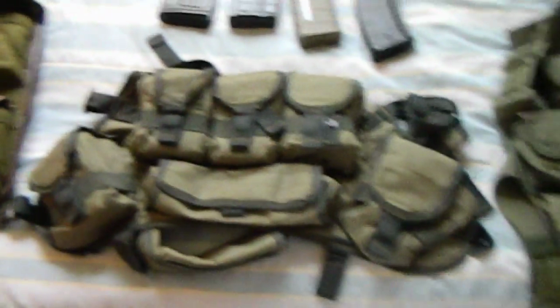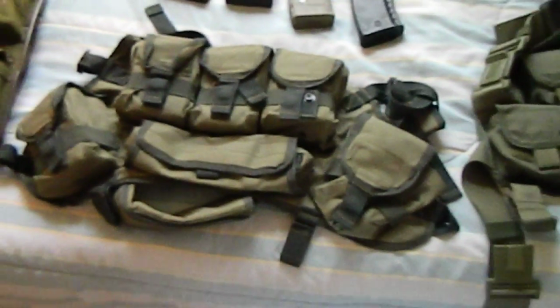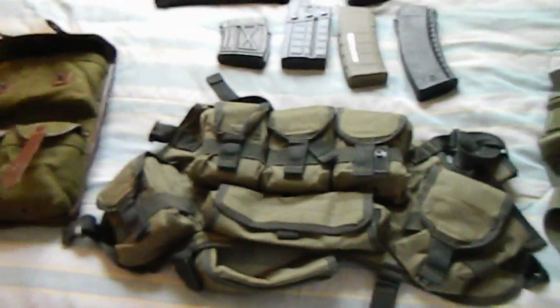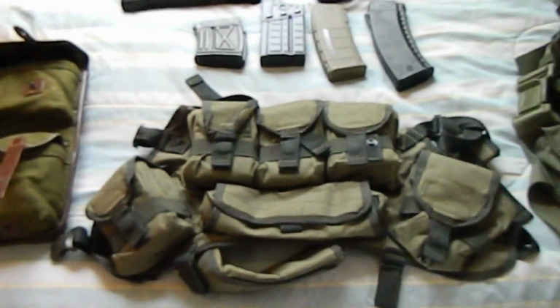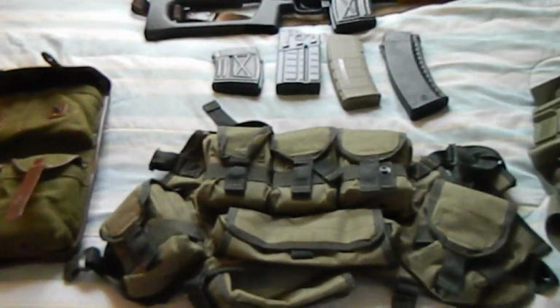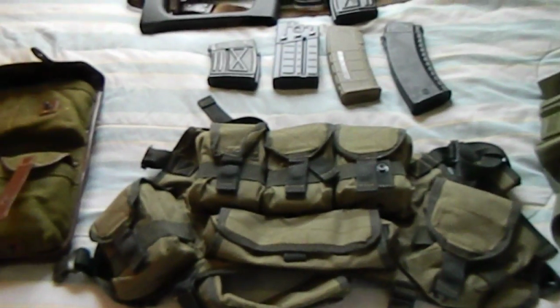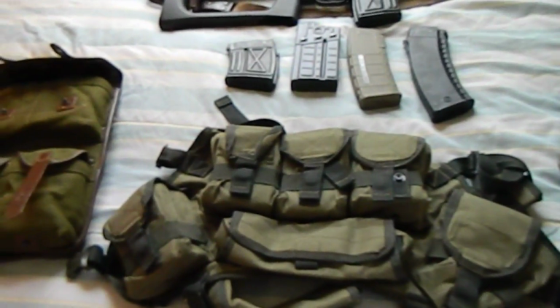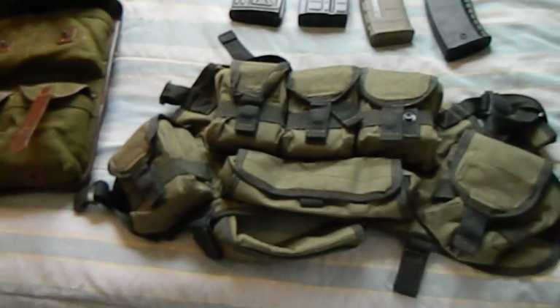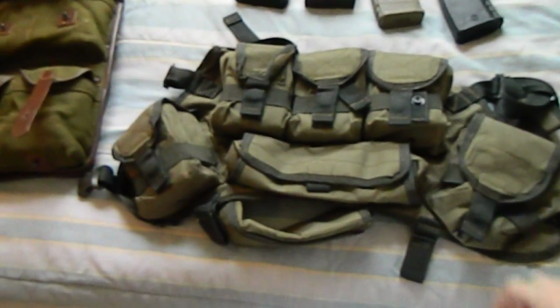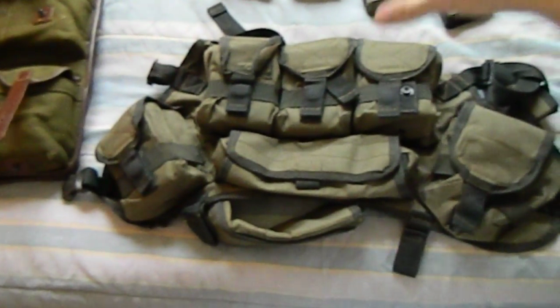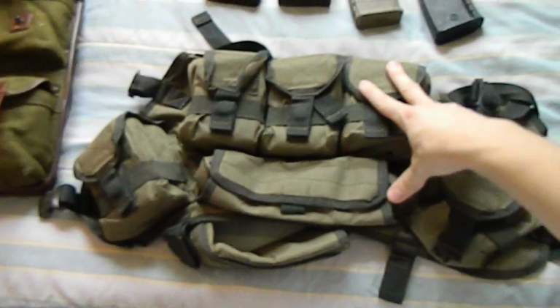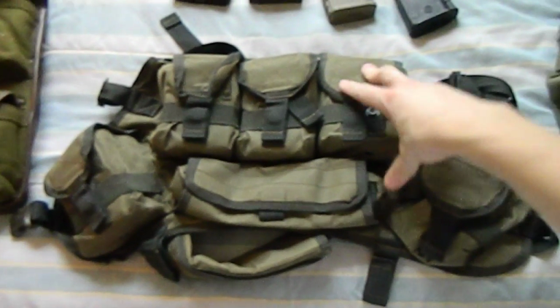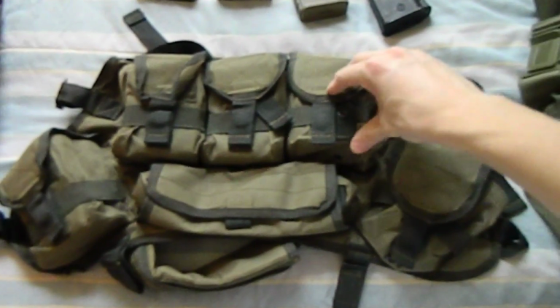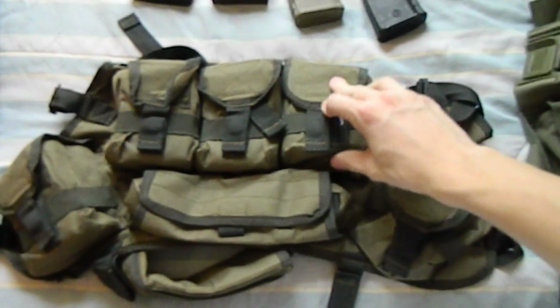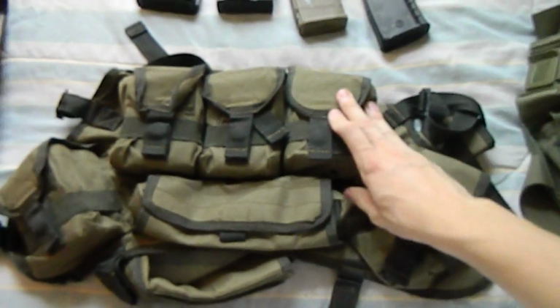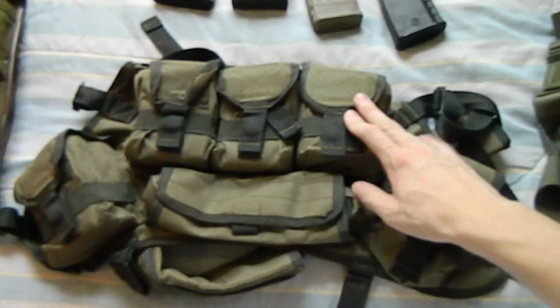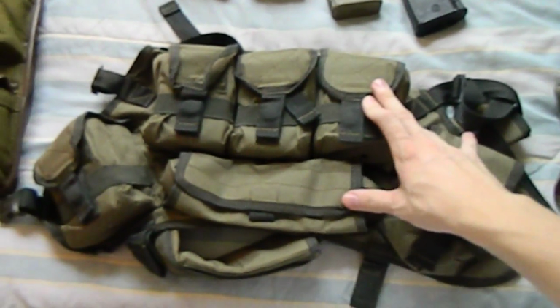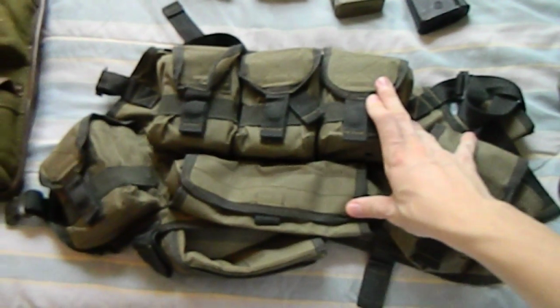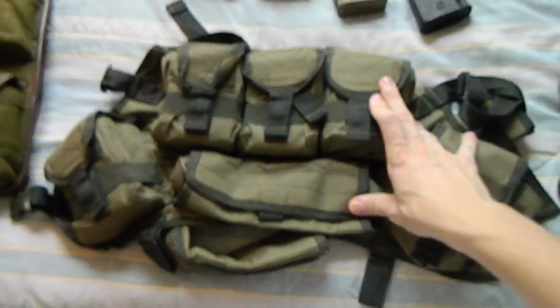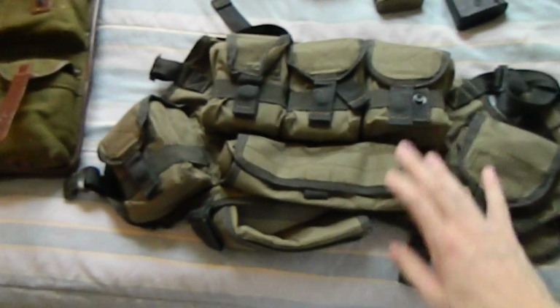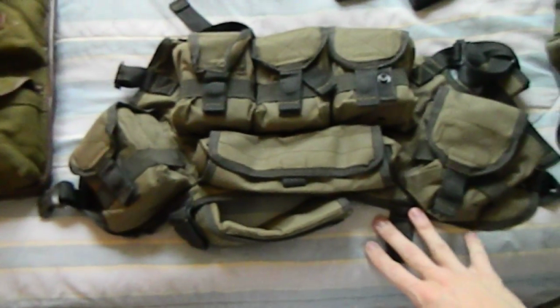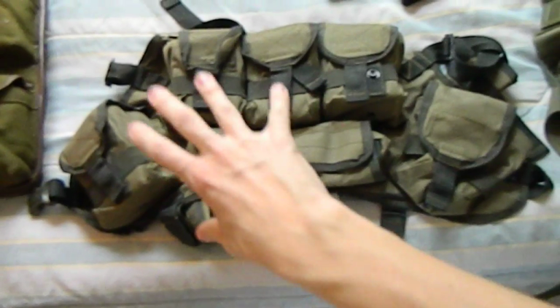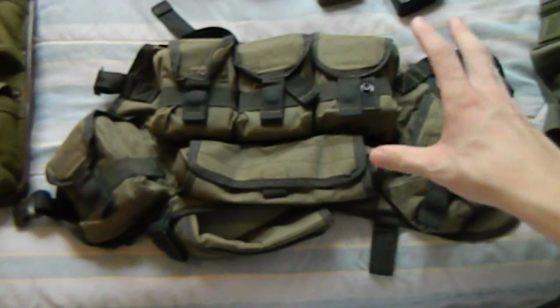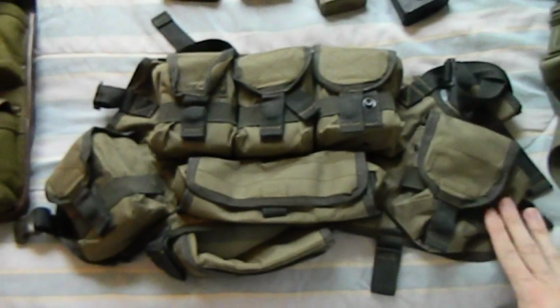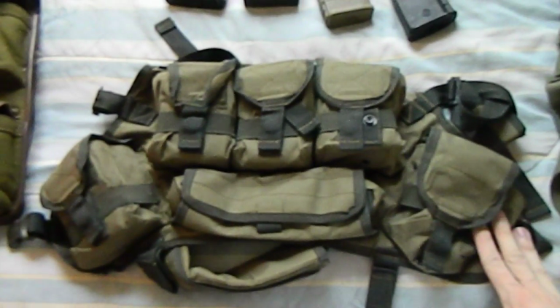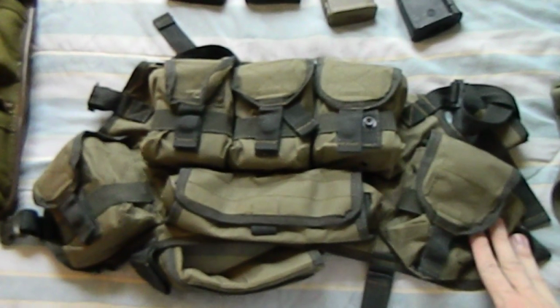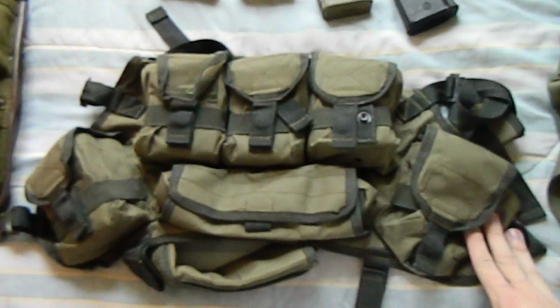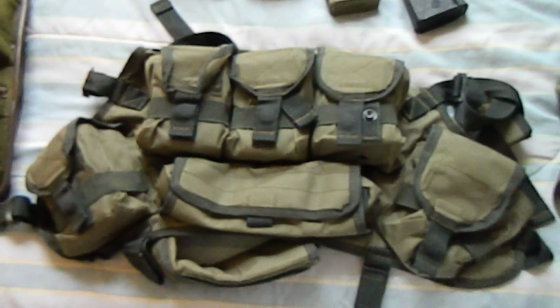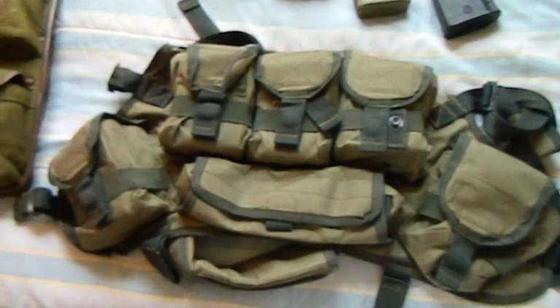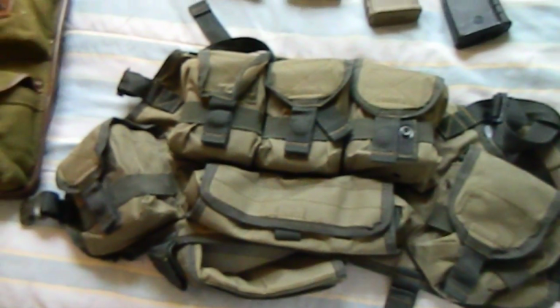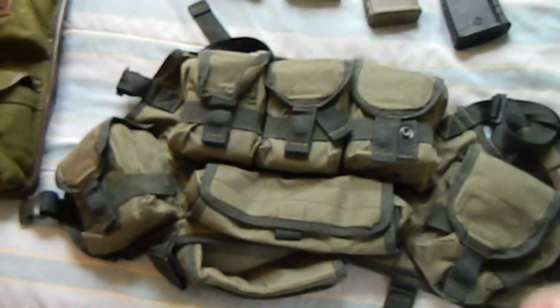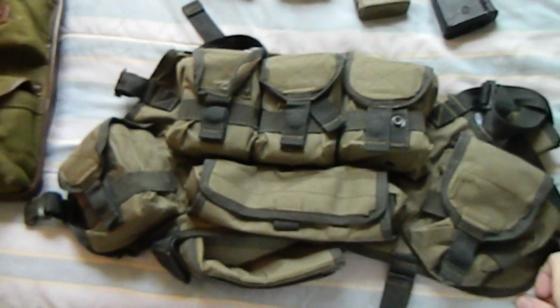Hello YouTubers, Wild Gunner here doing a video review of the Russian-made Chameleon Snipers Chest Rig, which is a commando-style chest rig intended for use with the SVD Dragunov.